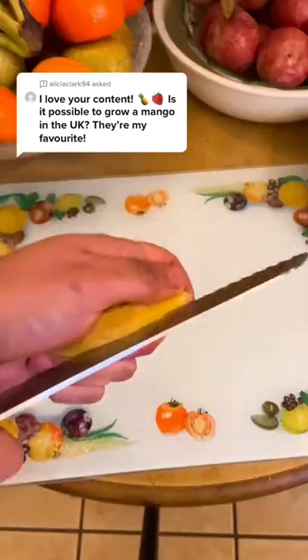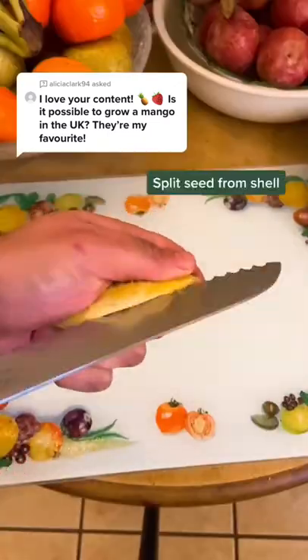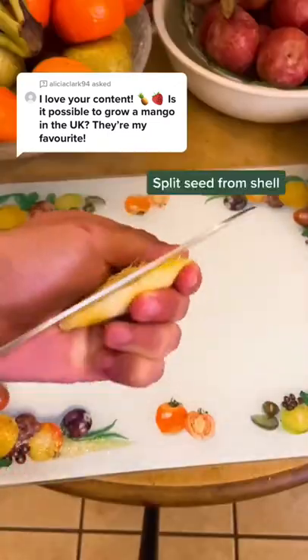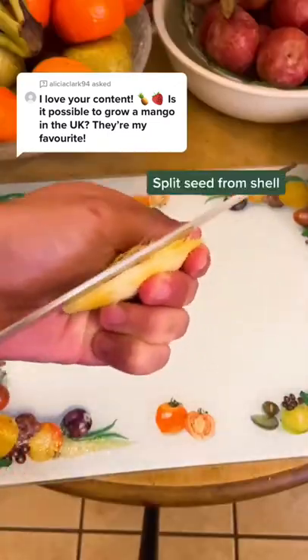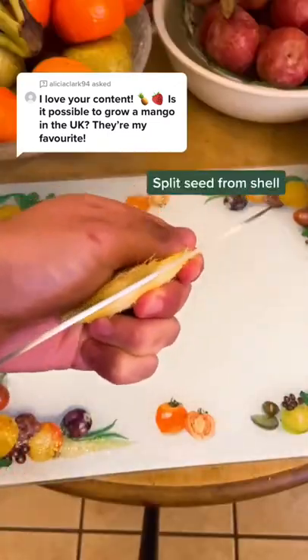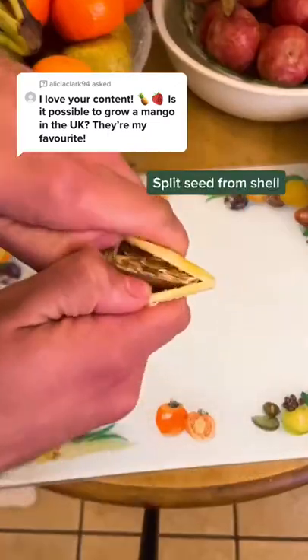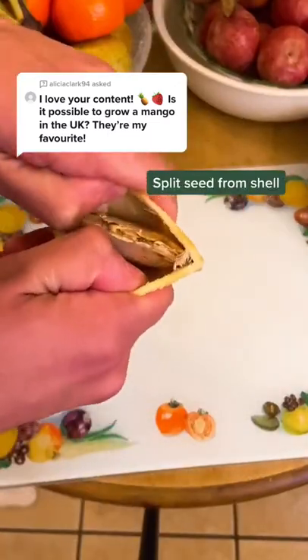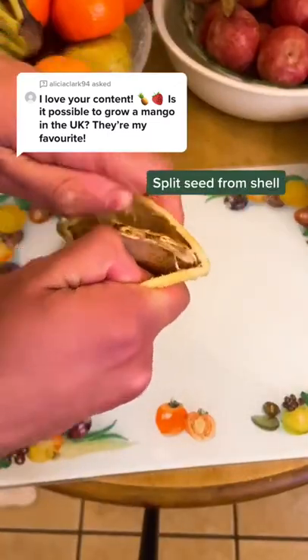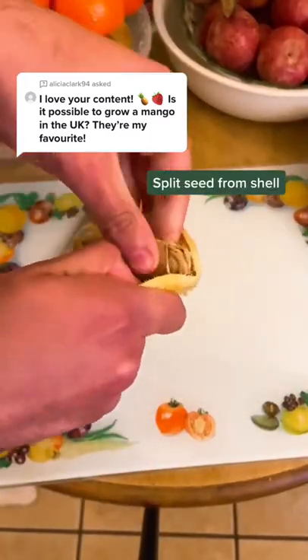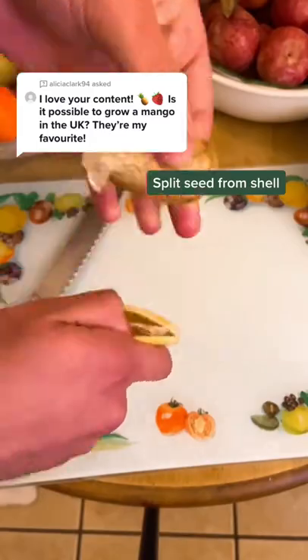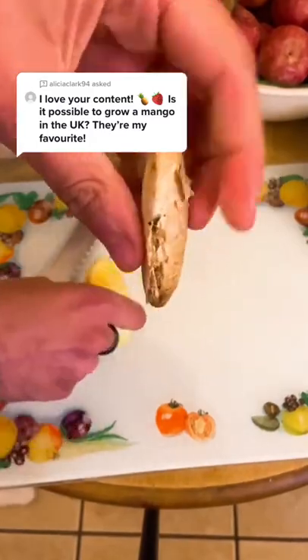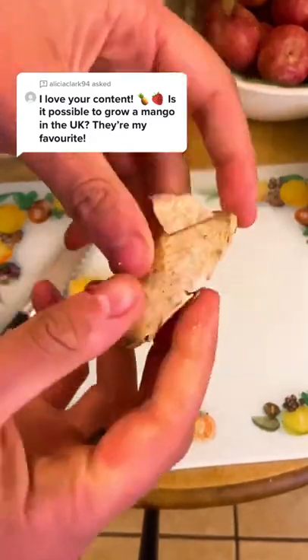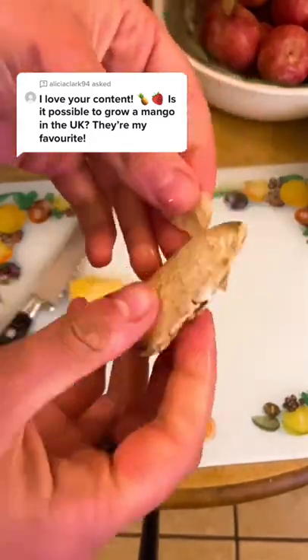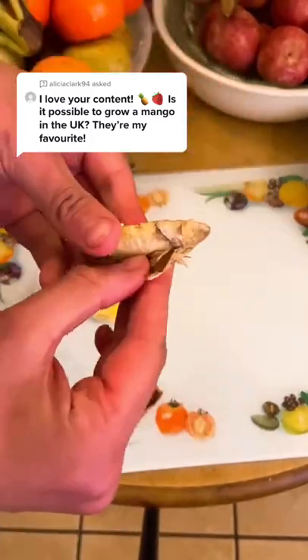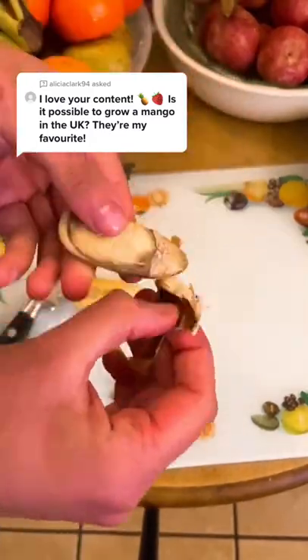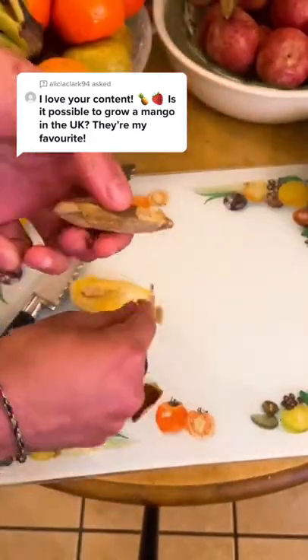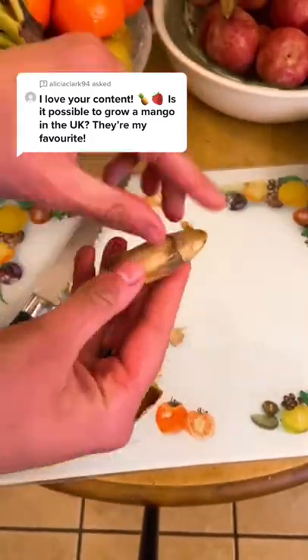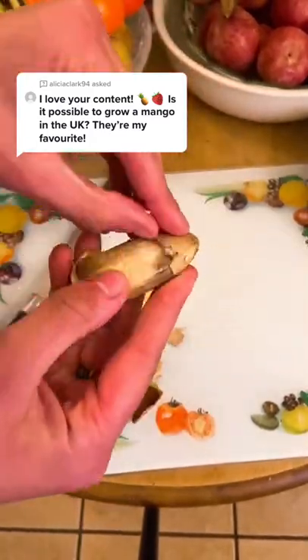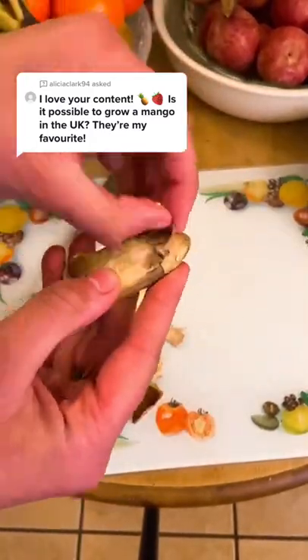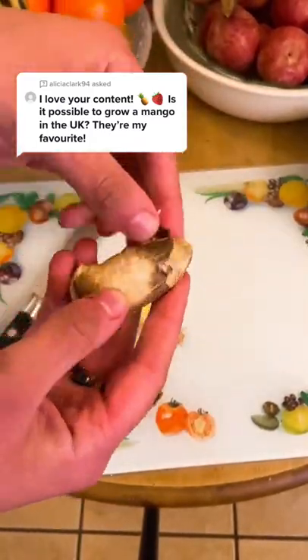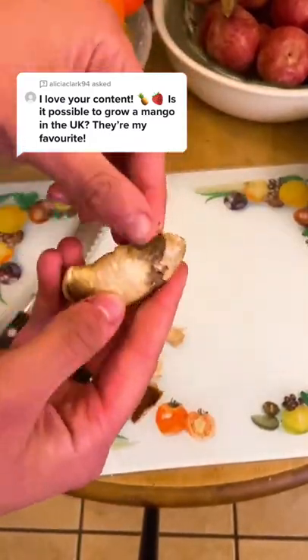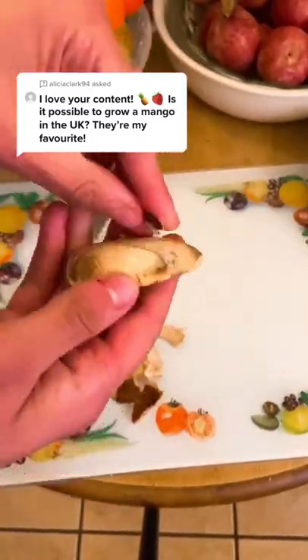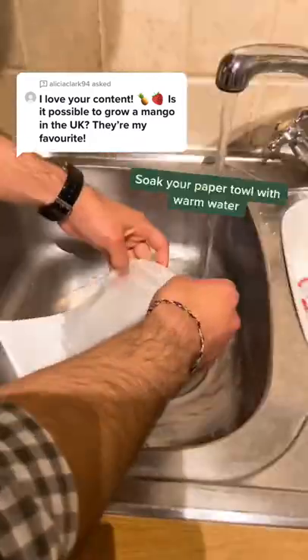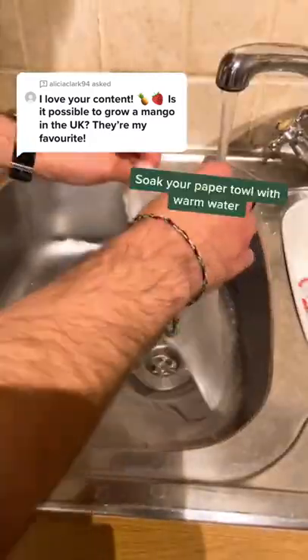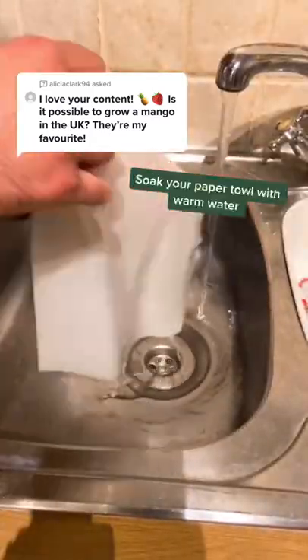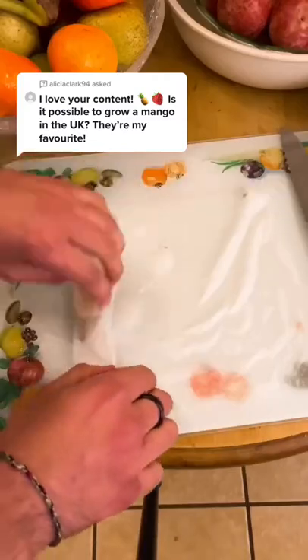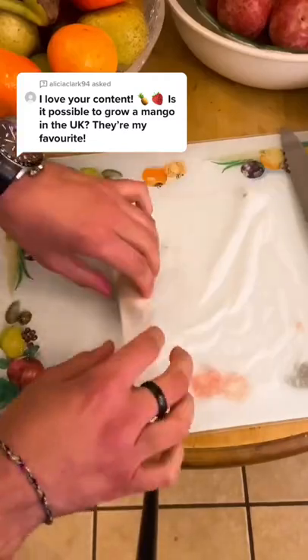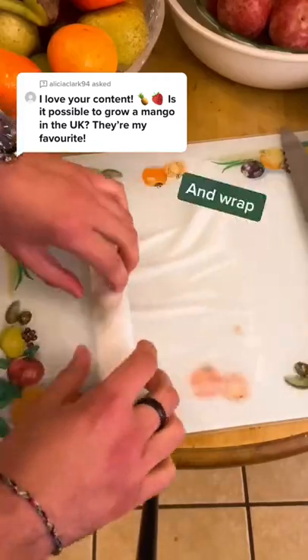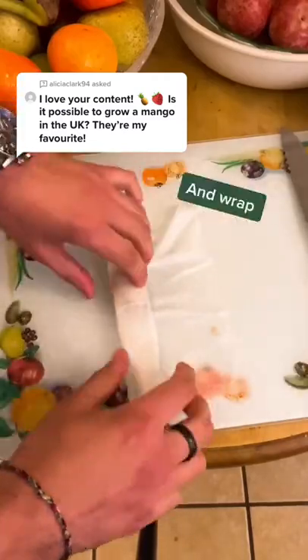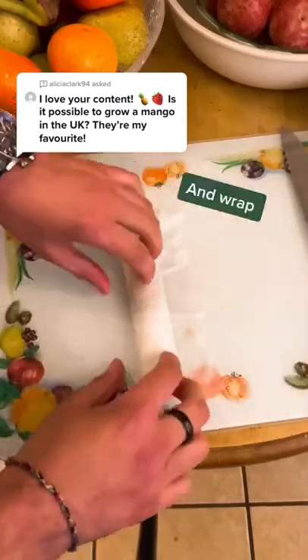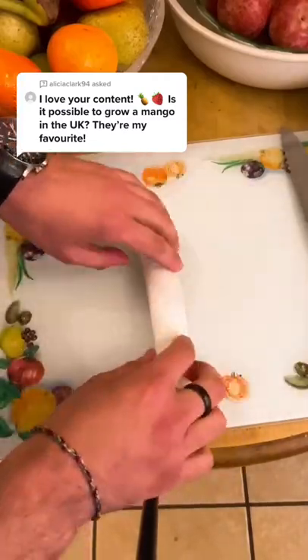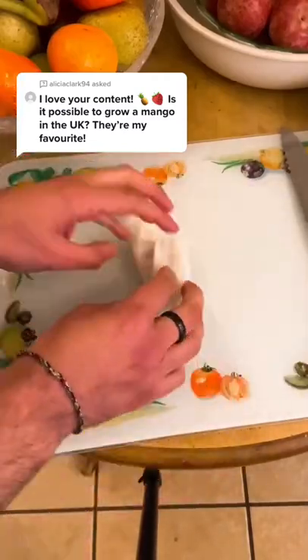Use a serrated knife to separate the shell and pop out the seed. Take off the skin and put some warm water on a paper towel, then wrap it up.